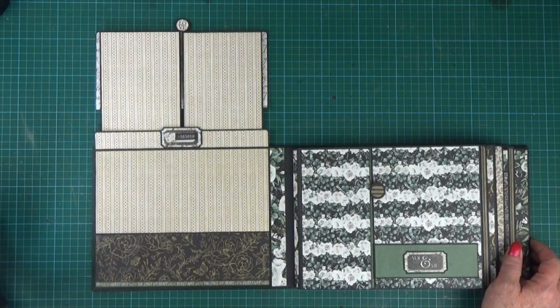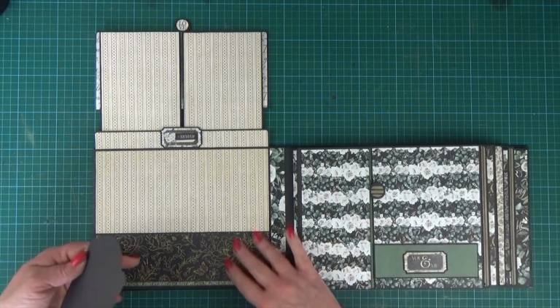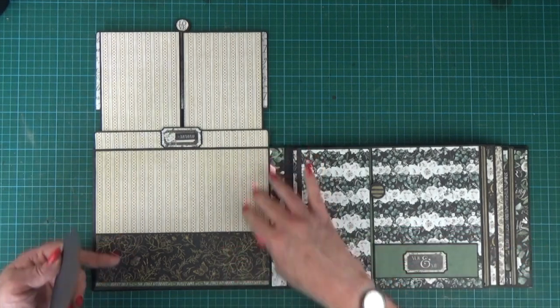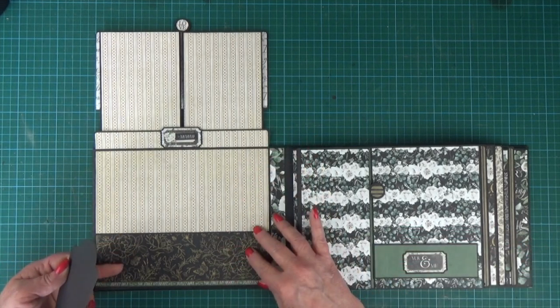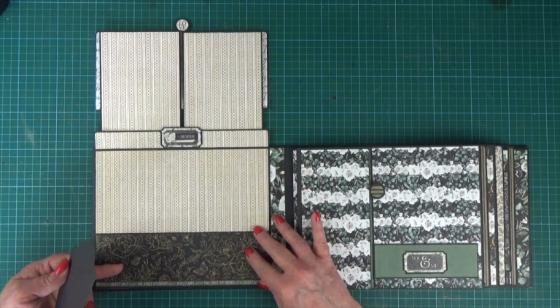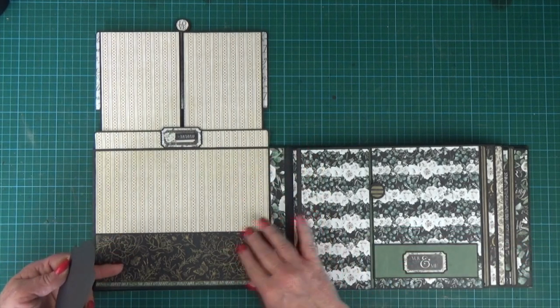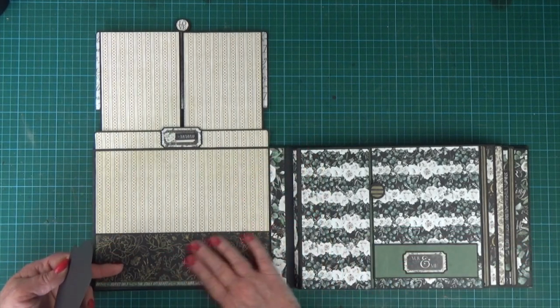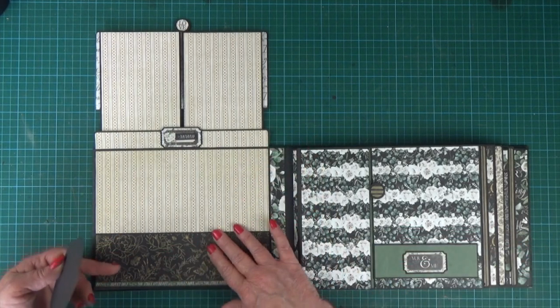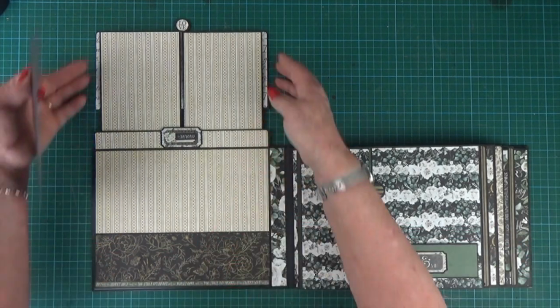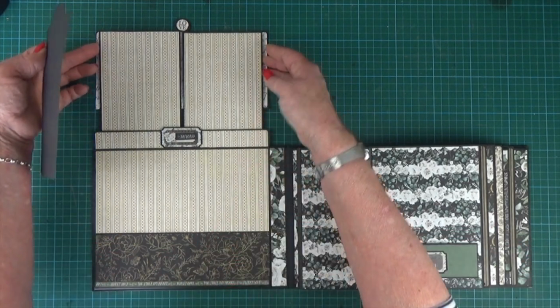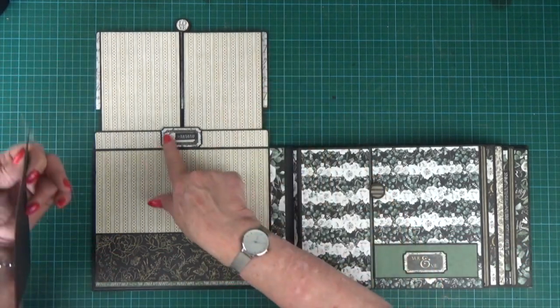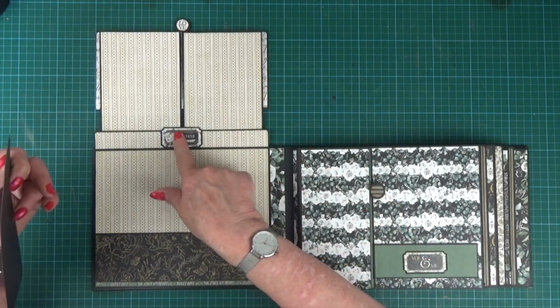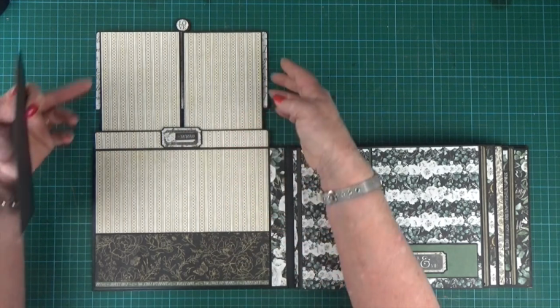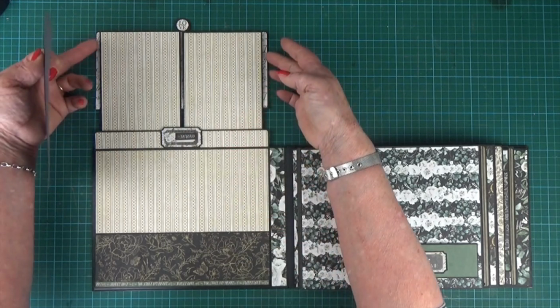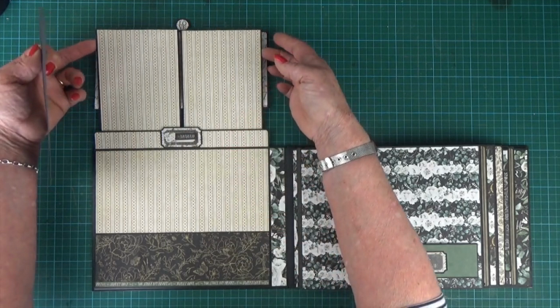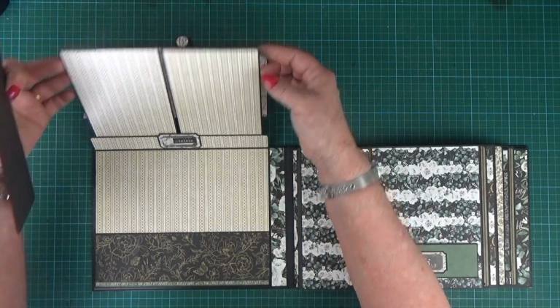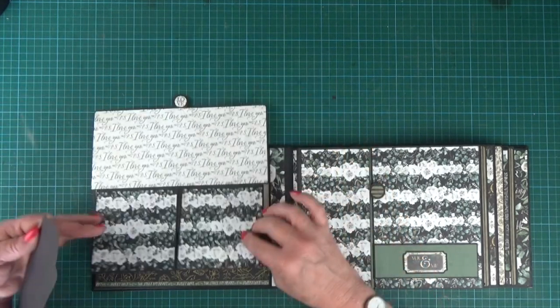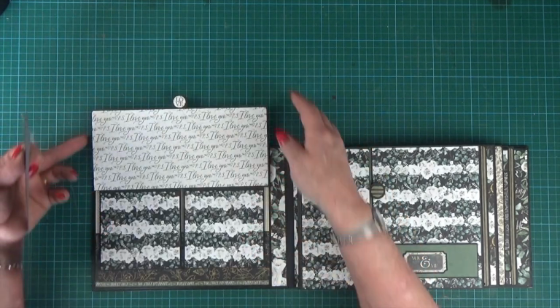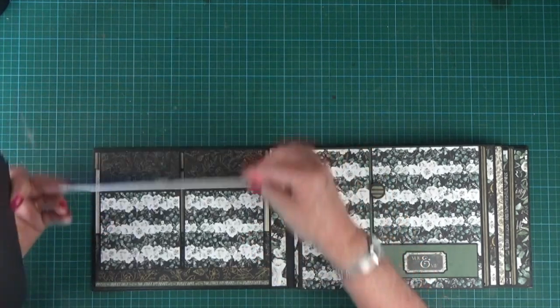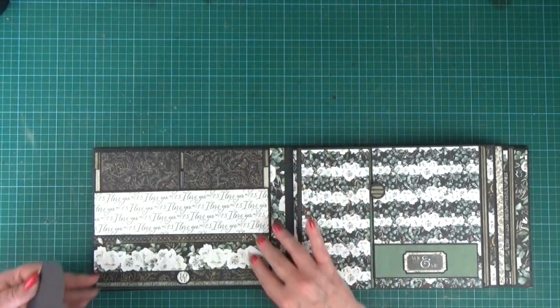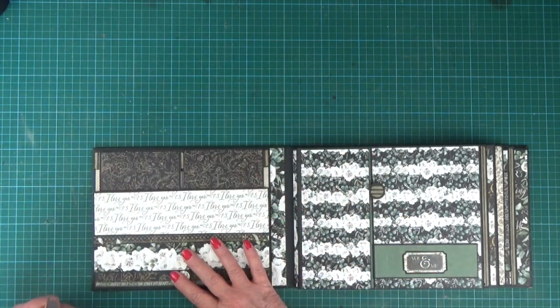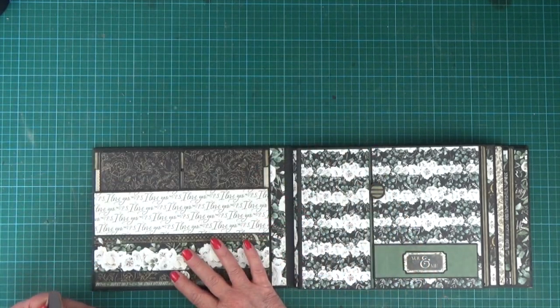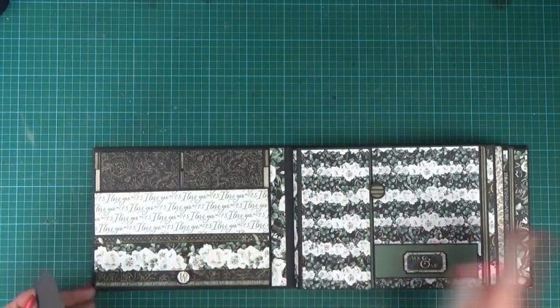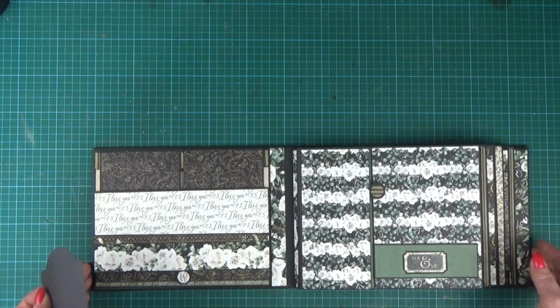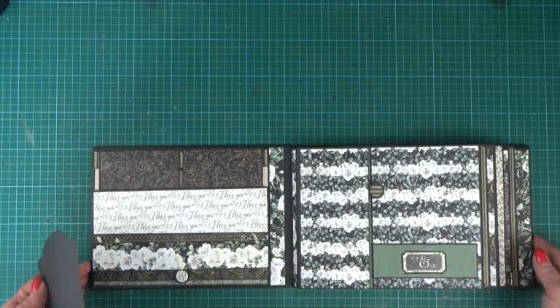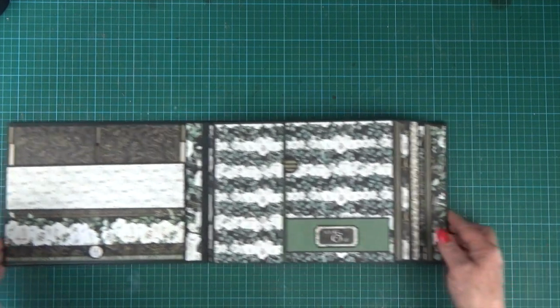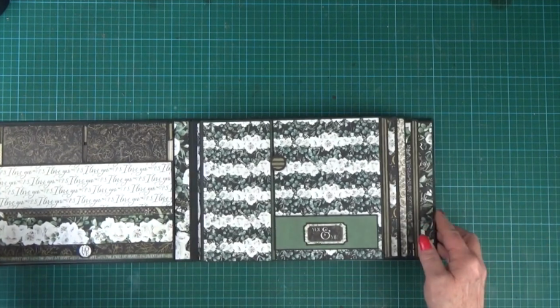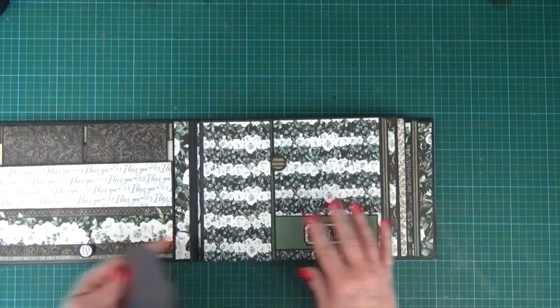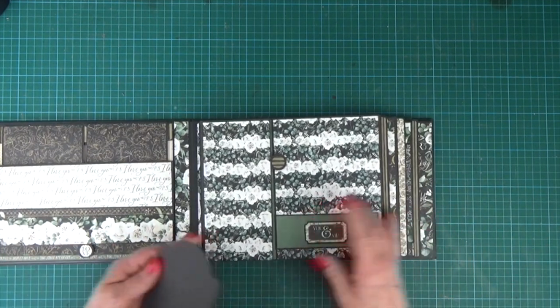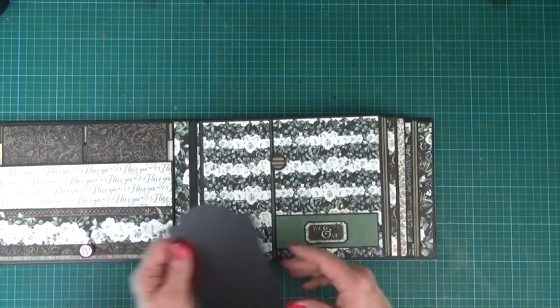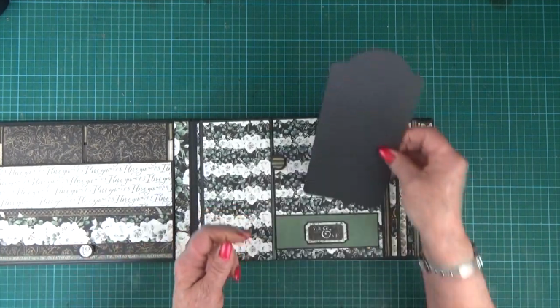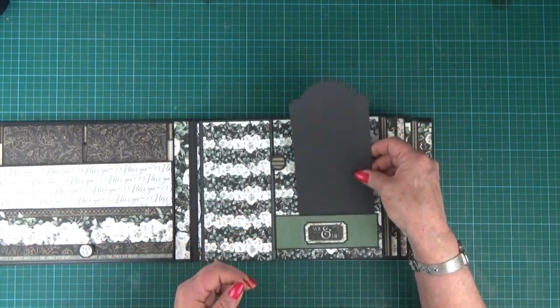I love that combination with the brown and the gold and the black, and then I've just embellished with a little sticker here. So that one all closes down with a magnet and then we have got a side opening page.